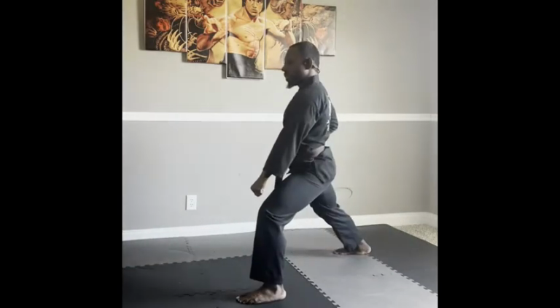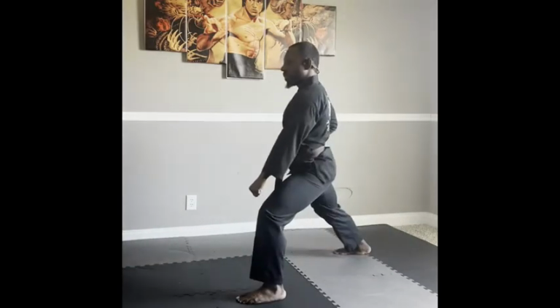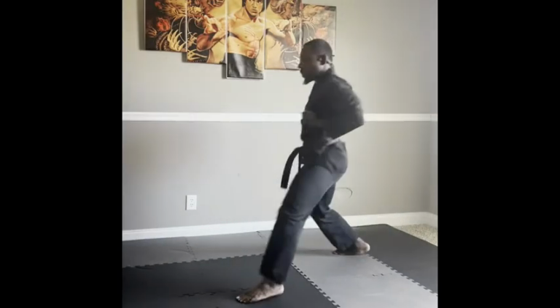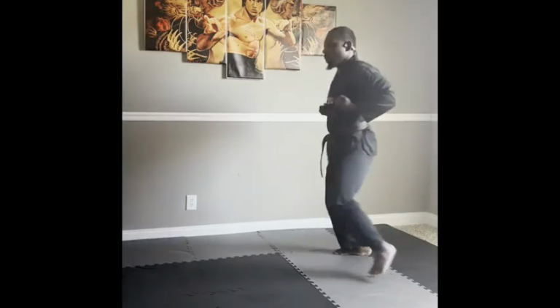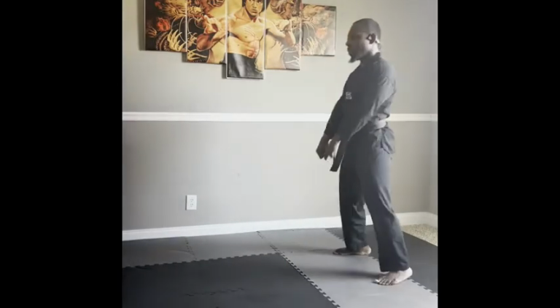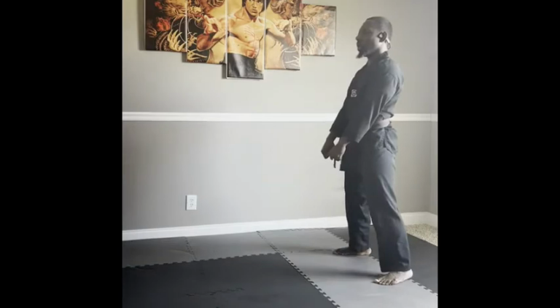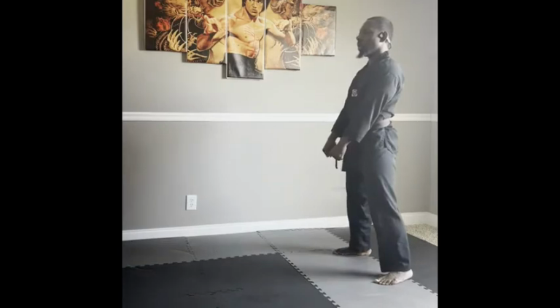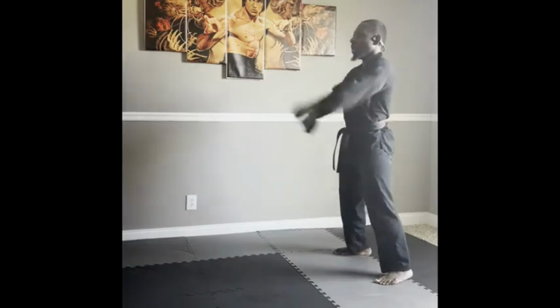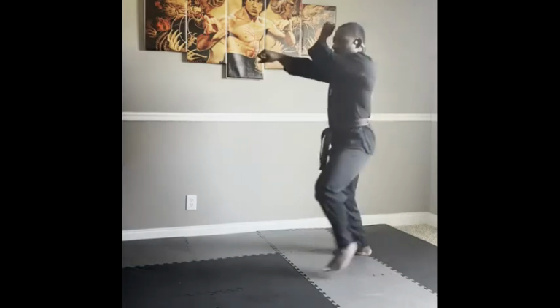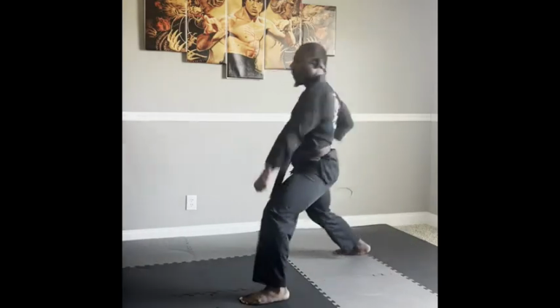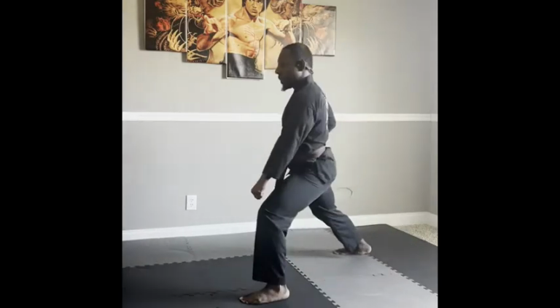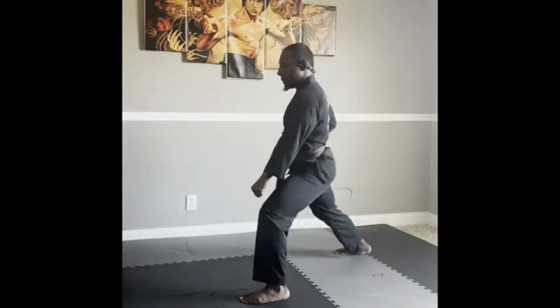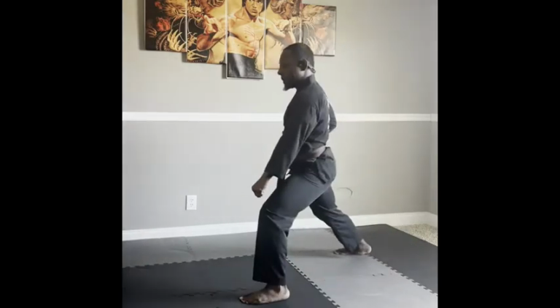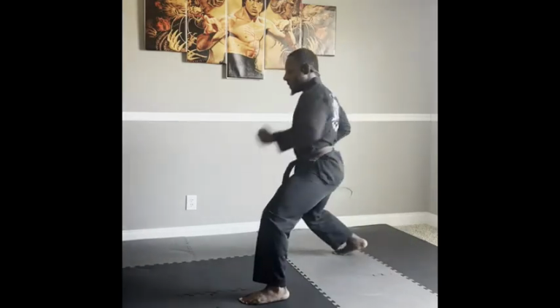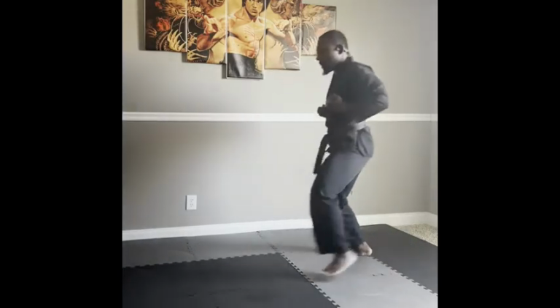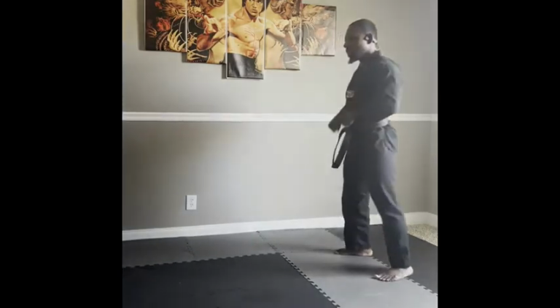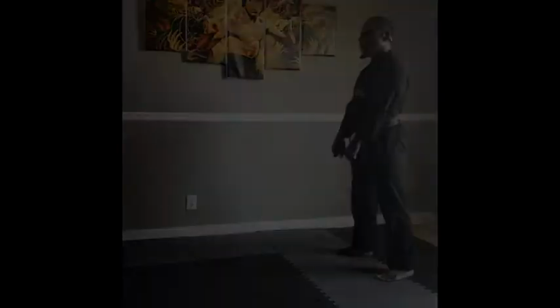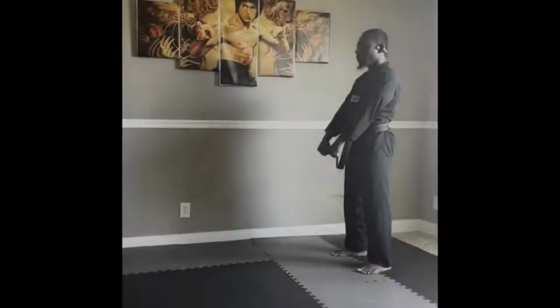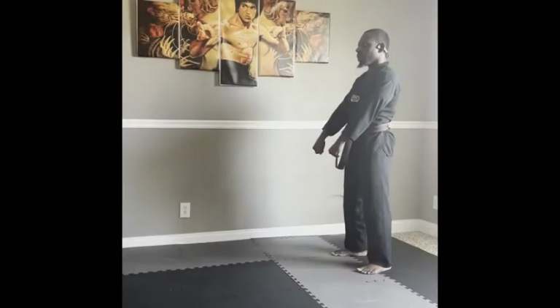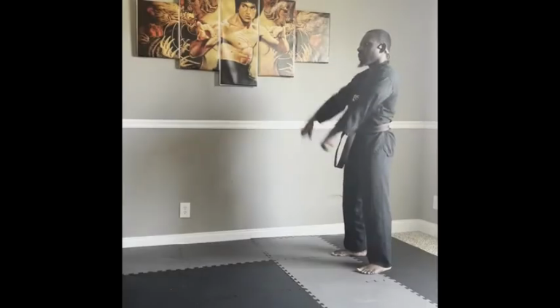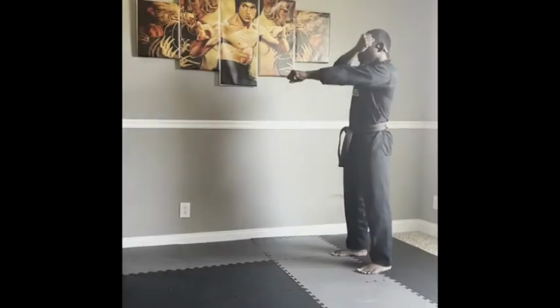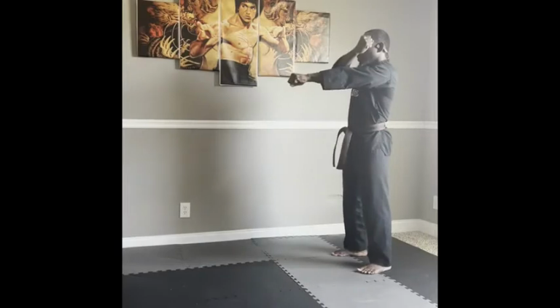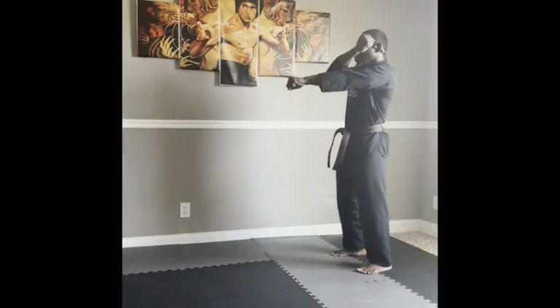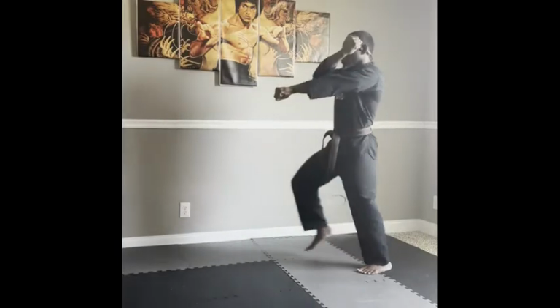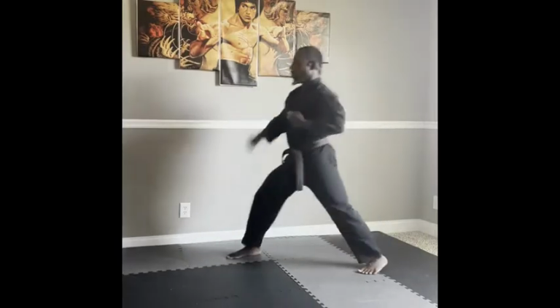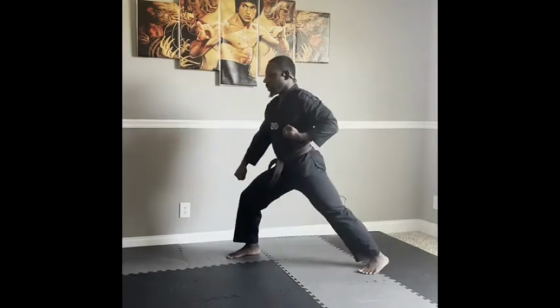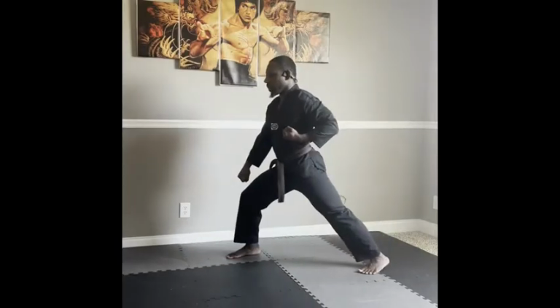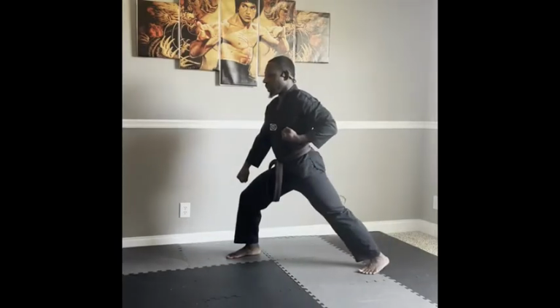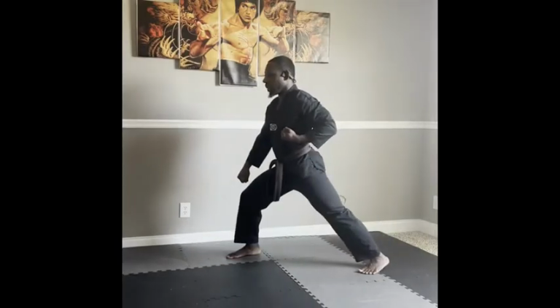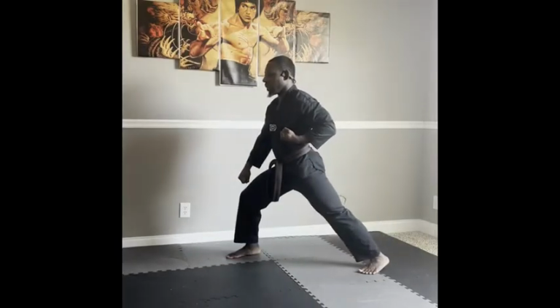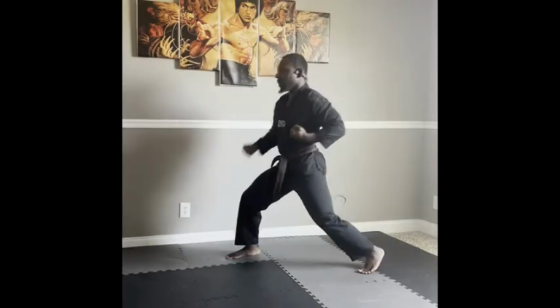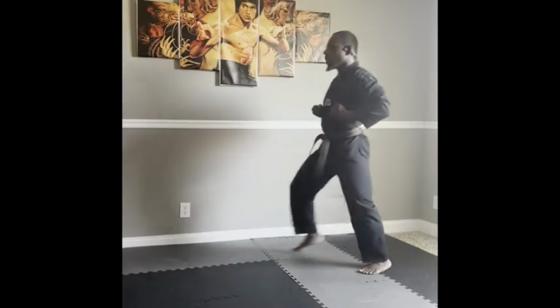From the ready stance, the blocking arm is first raised to the opposite side of the head with the palm turned towards the ear. The non-blocking arm is raised and extended in front of you.